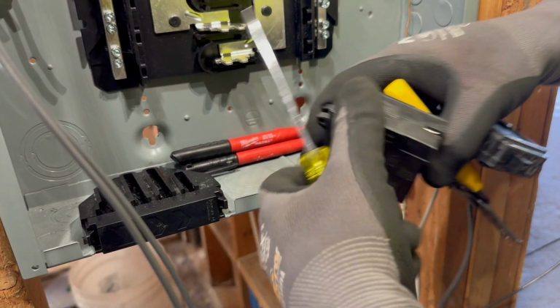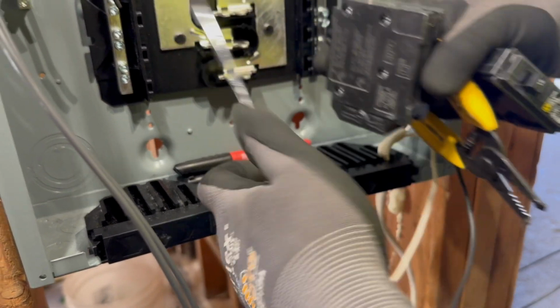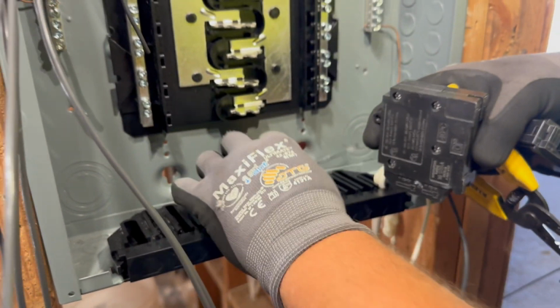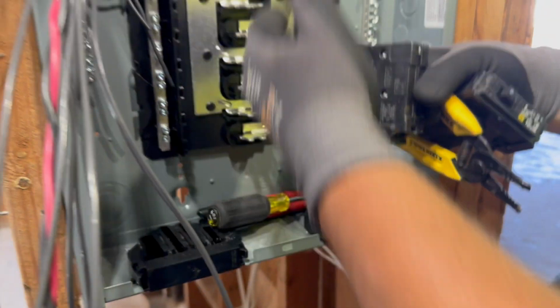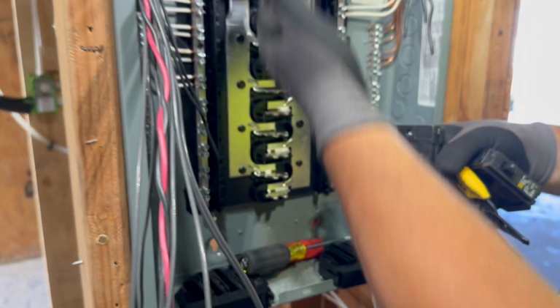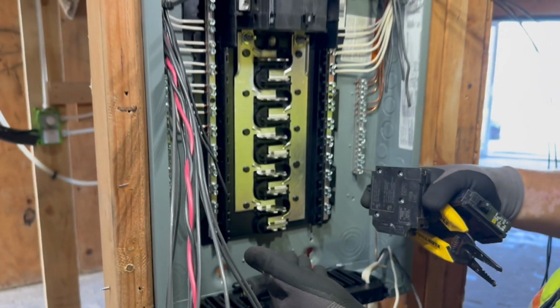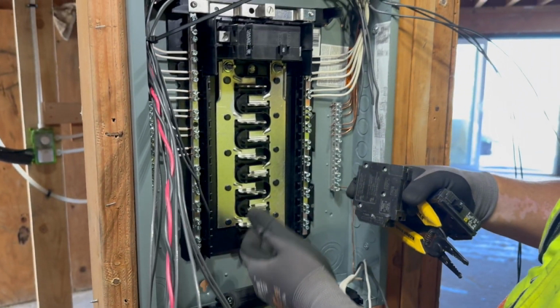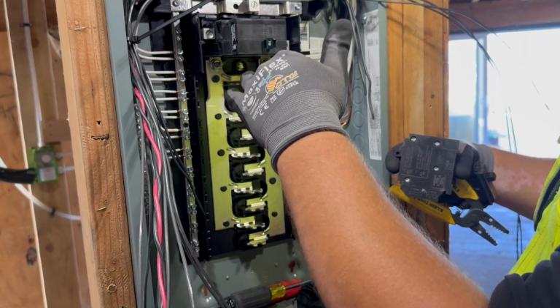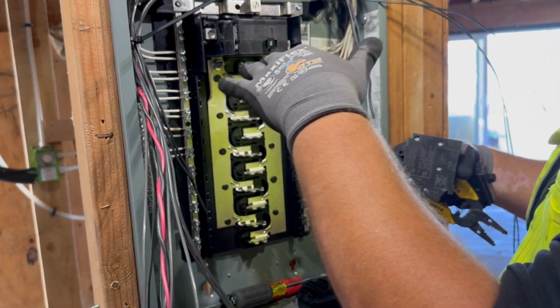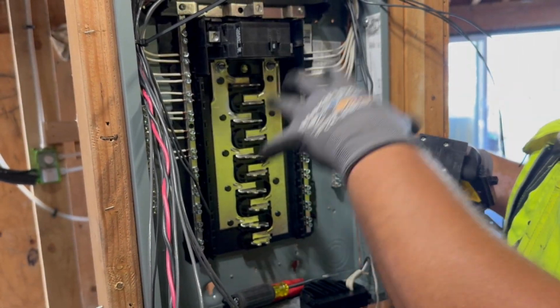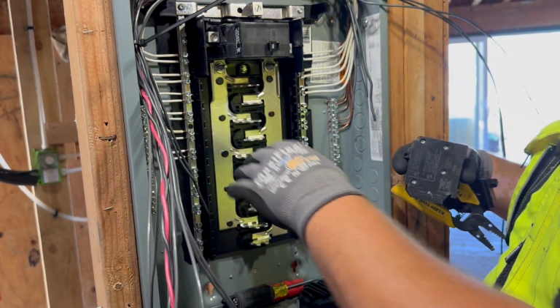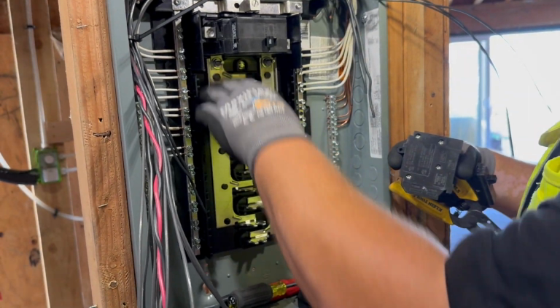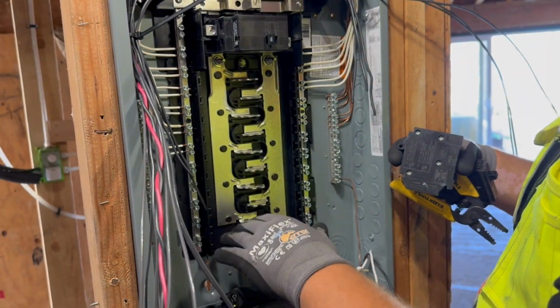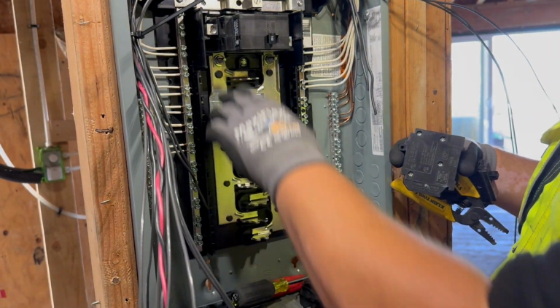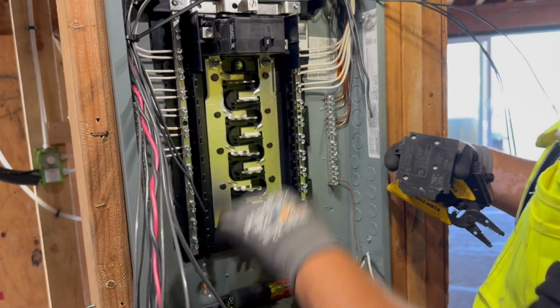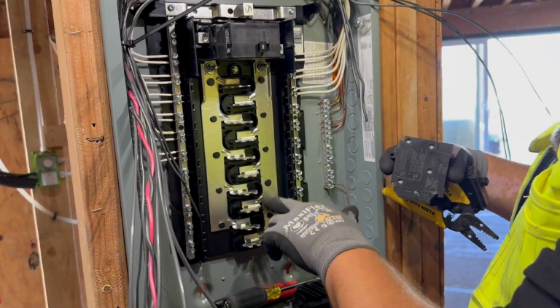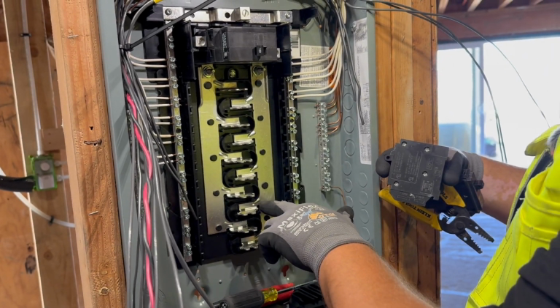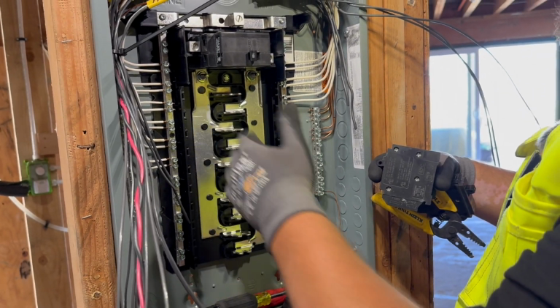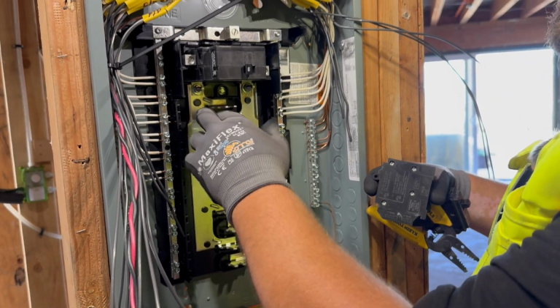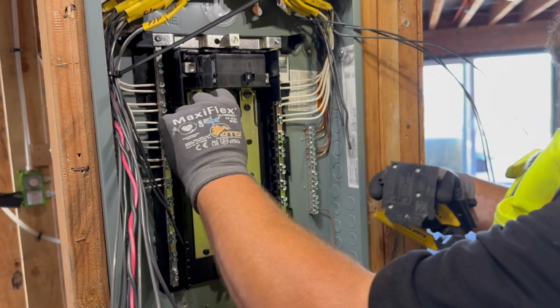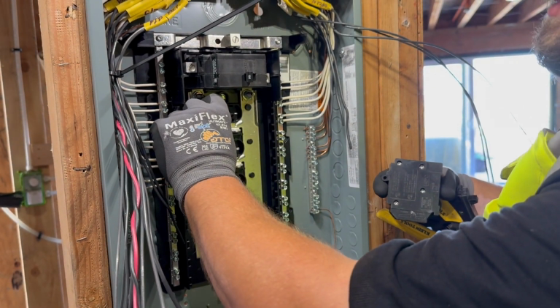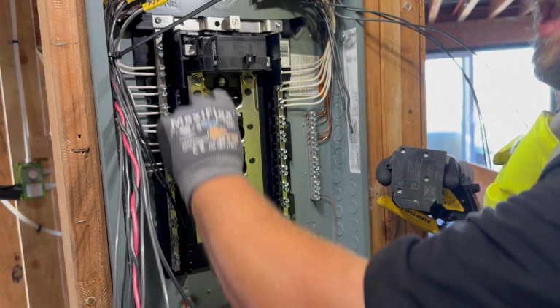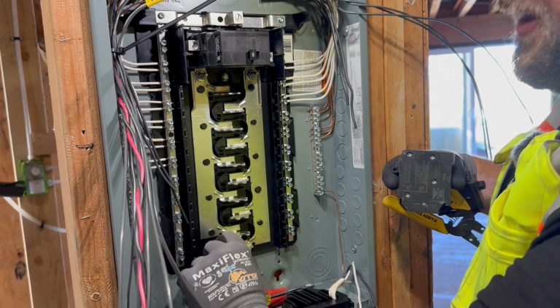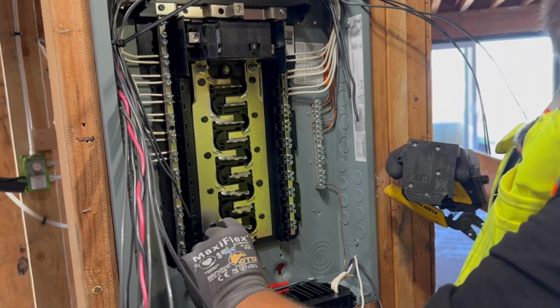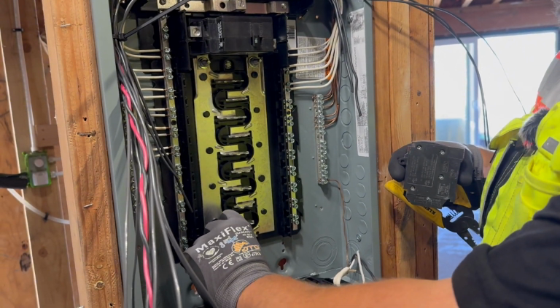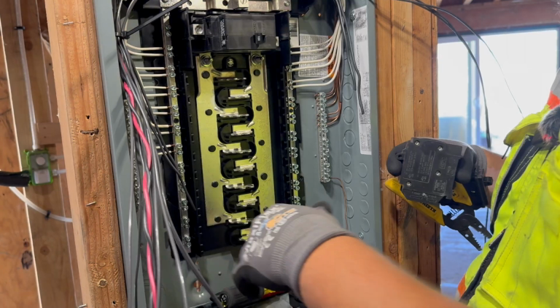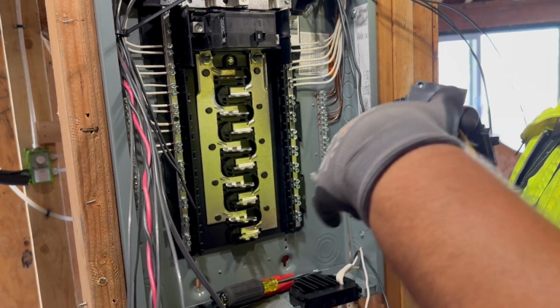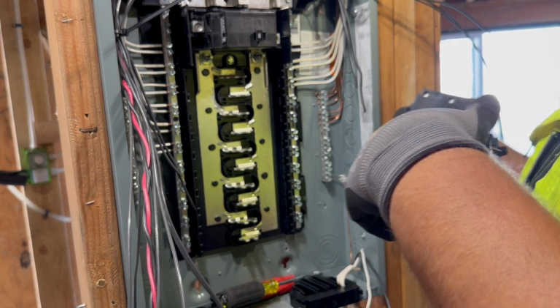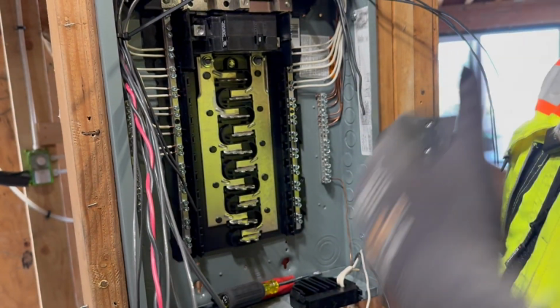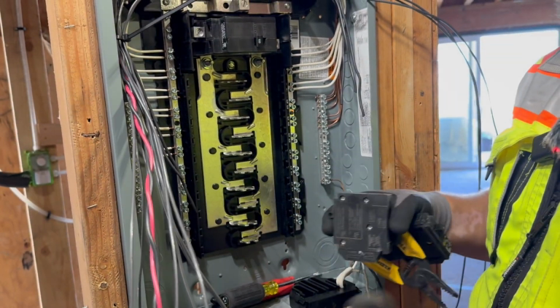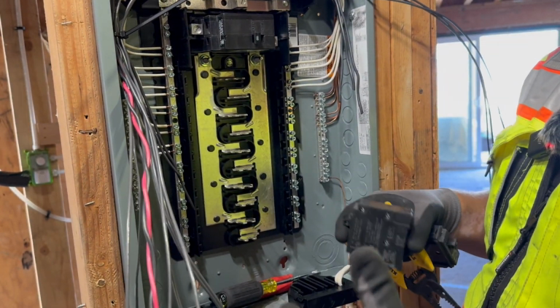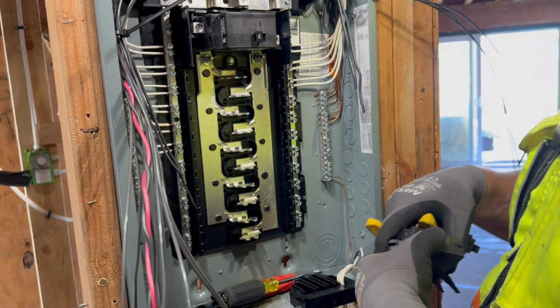So for this panel, we can use tandems all the way throughout. This panel is a 20-40, so it's 20 spaces, 10 on each side, but you can put tandems in every single slot, so that can enable you to use 40 circuits total.